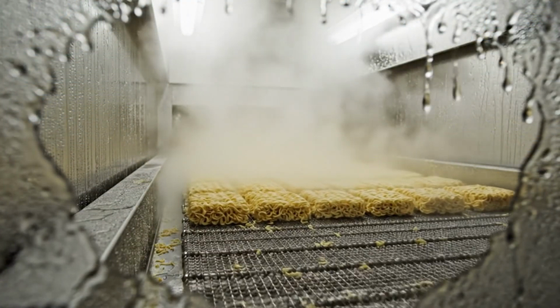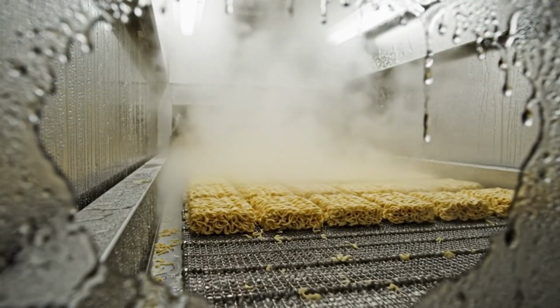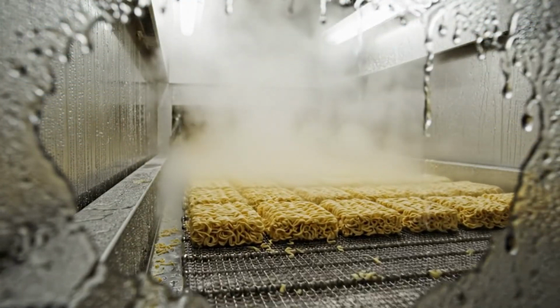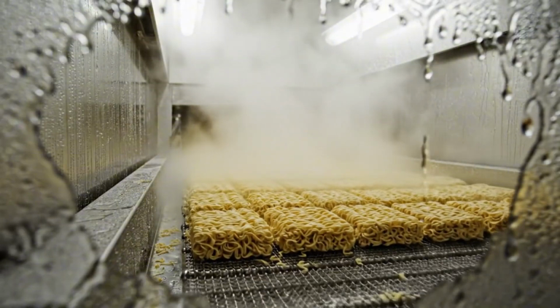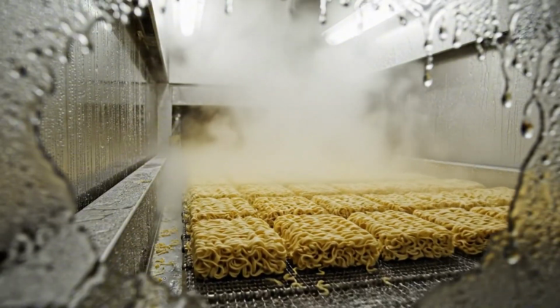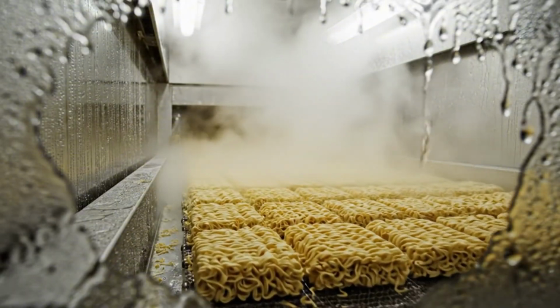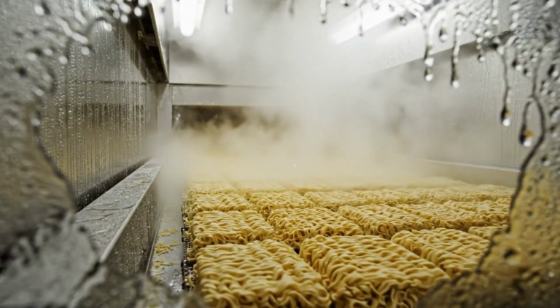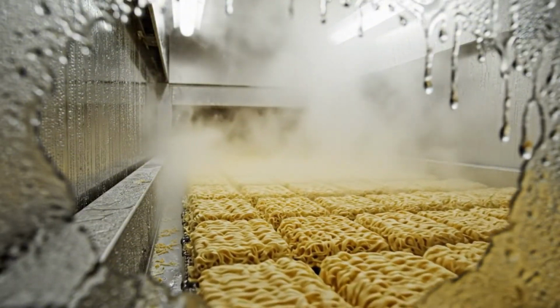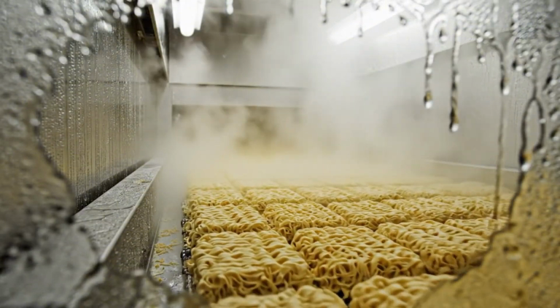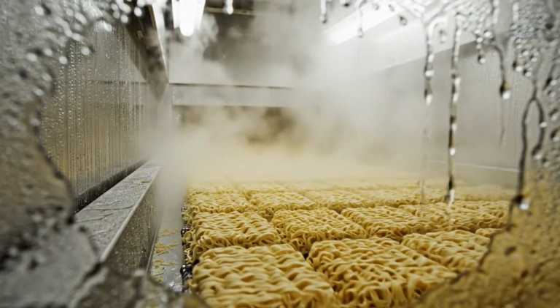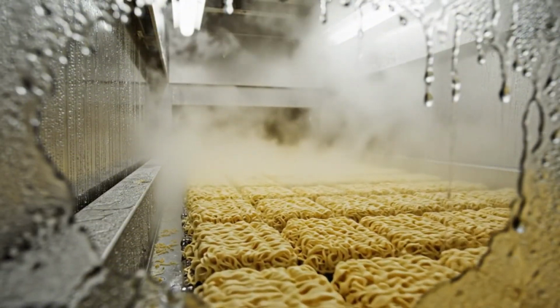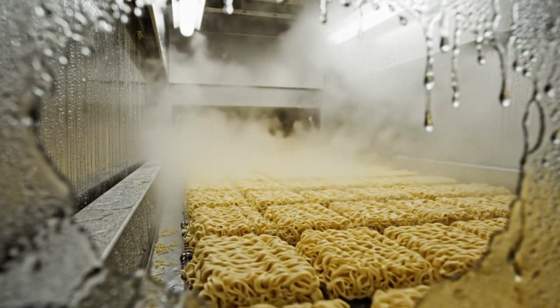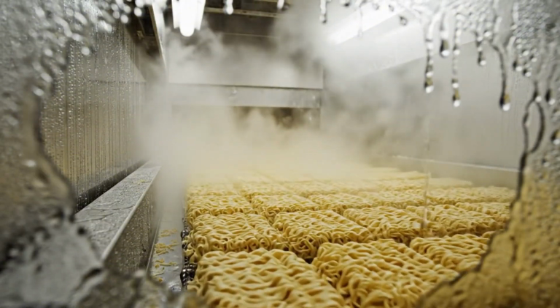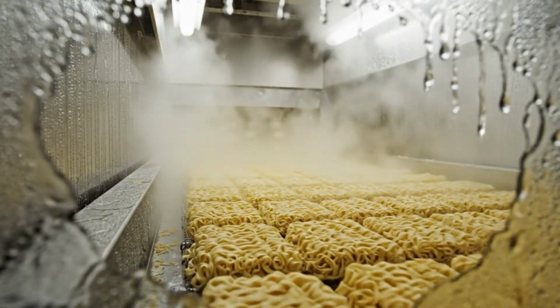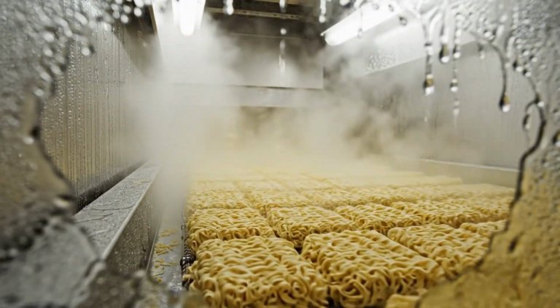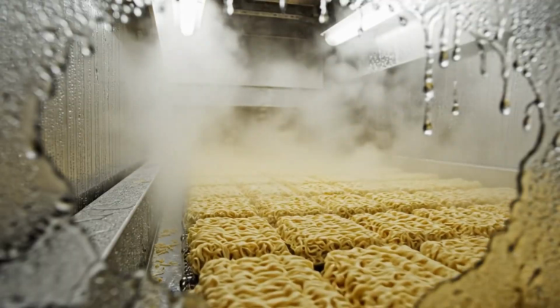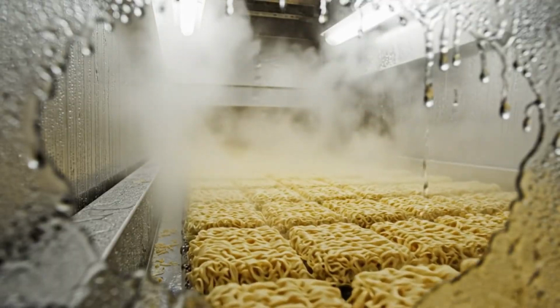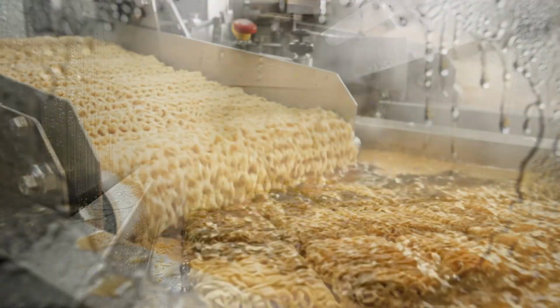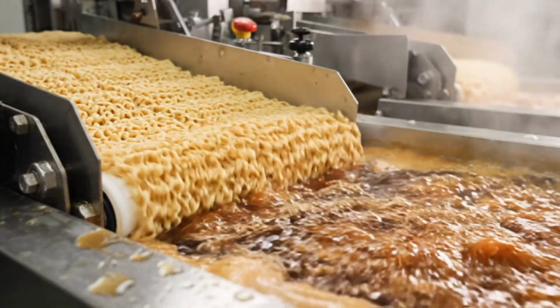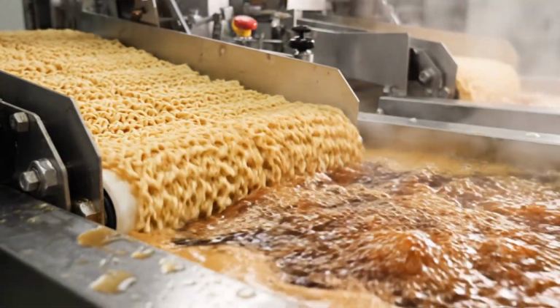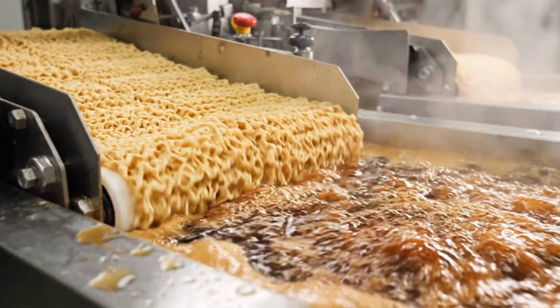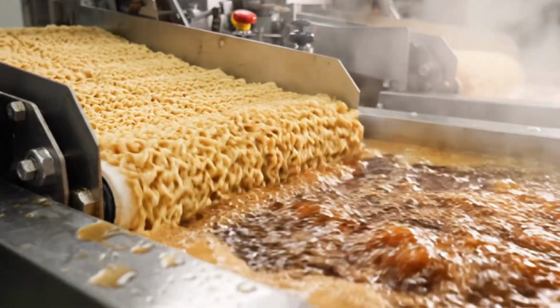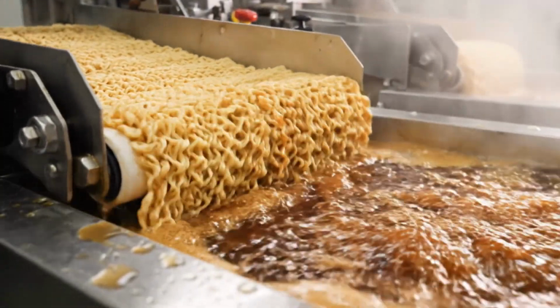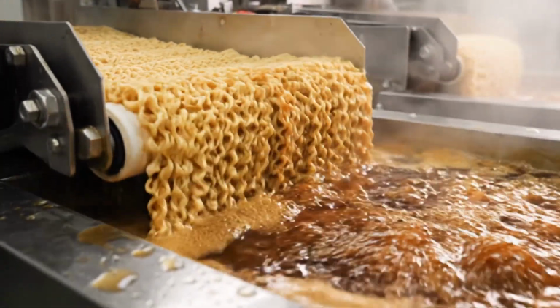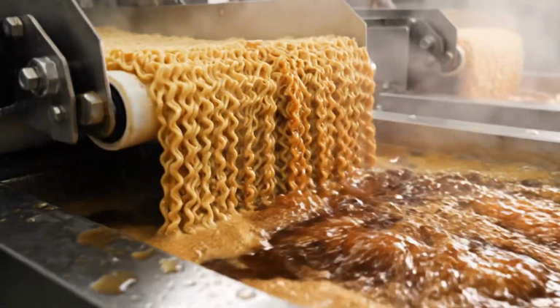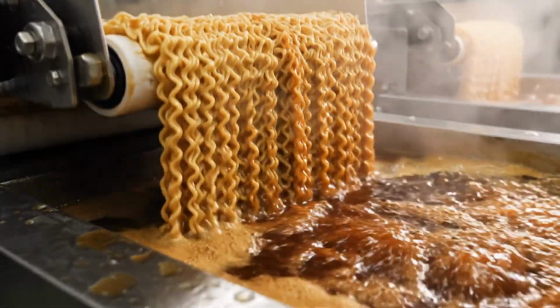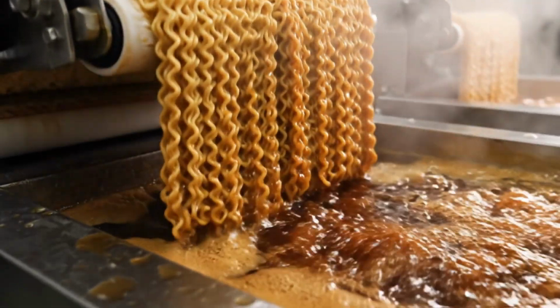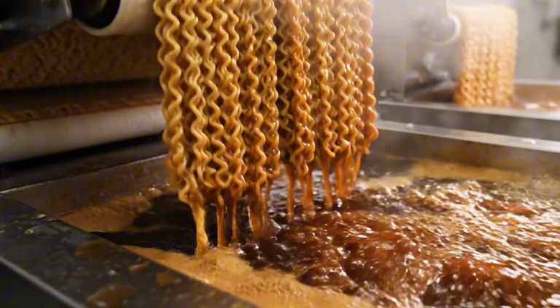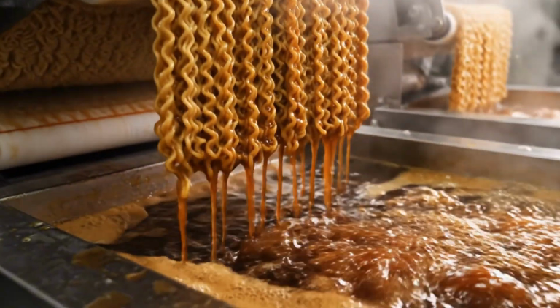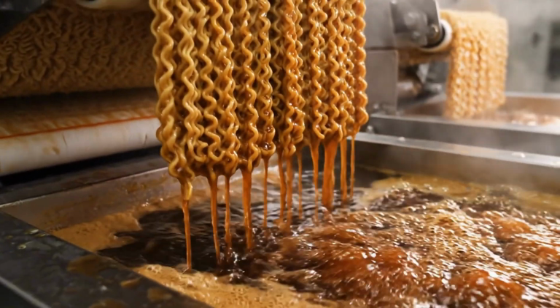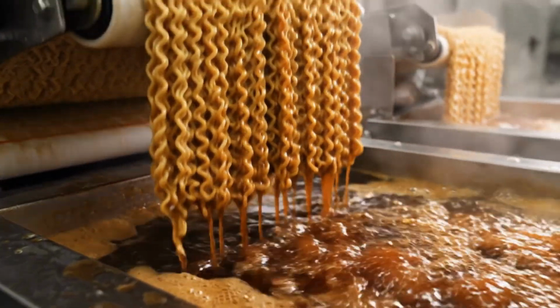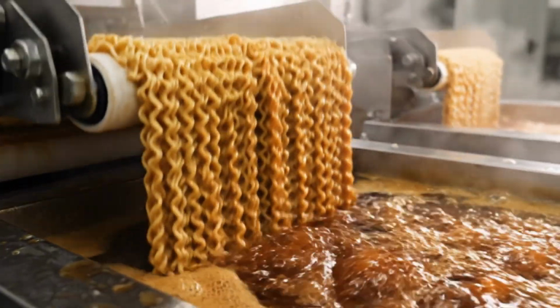Gelatinization — turning raw flour into digestible food. The flavor bath. We soak the noodles in seasoning now, so the flavor is inside the strand.